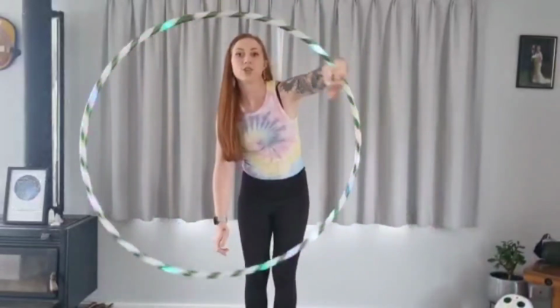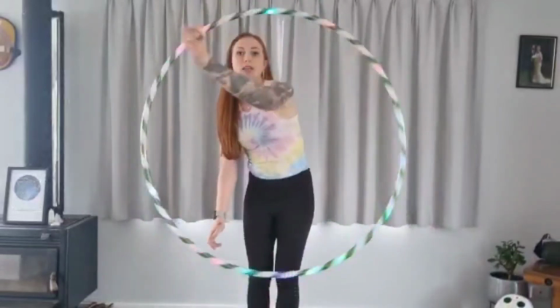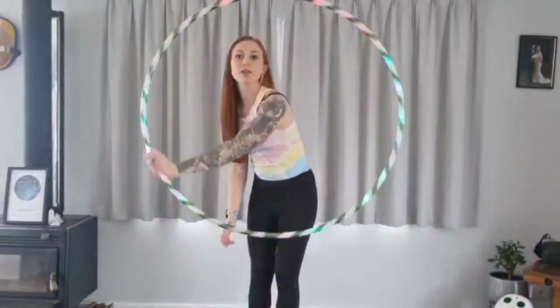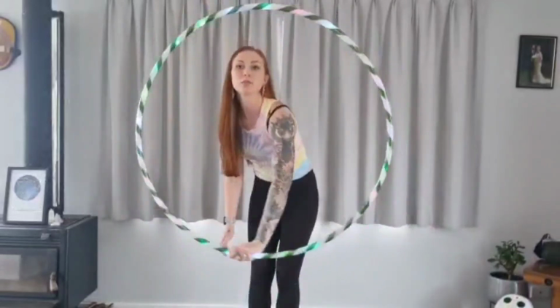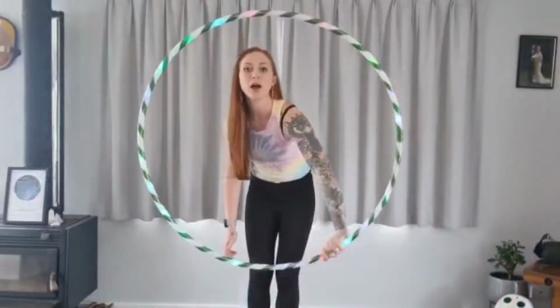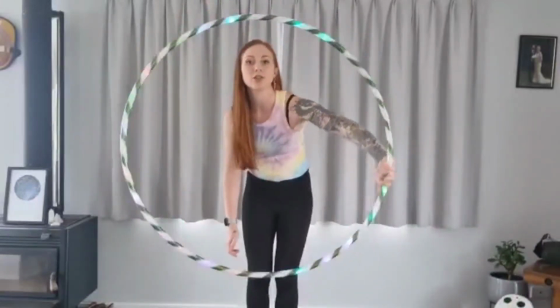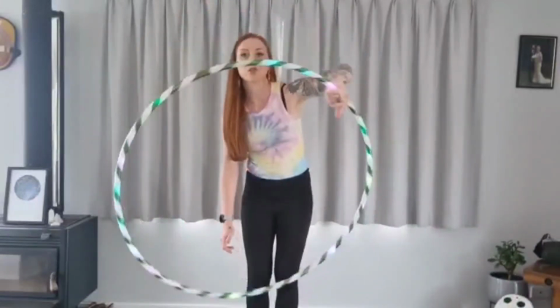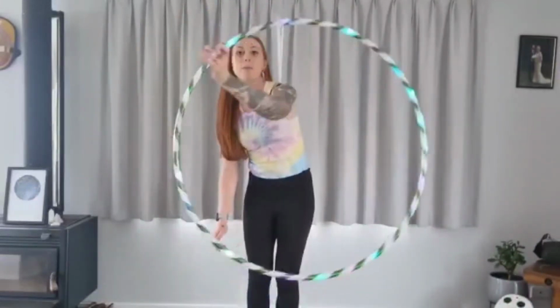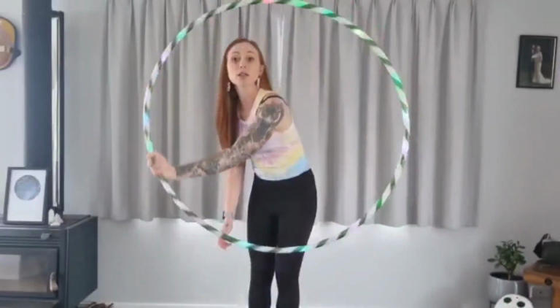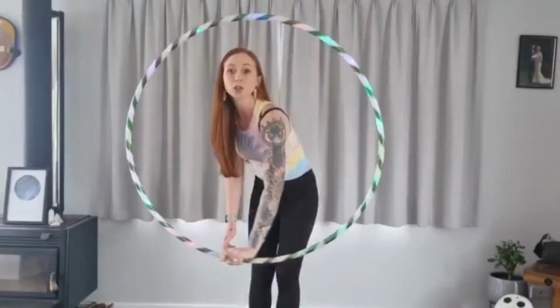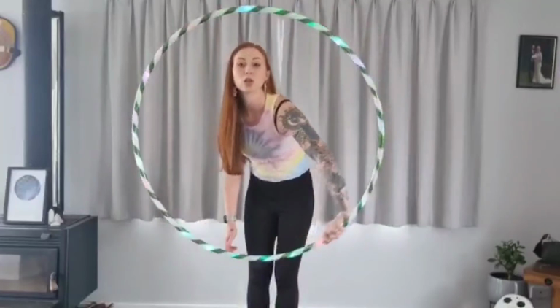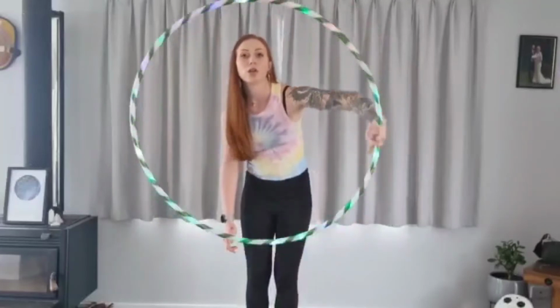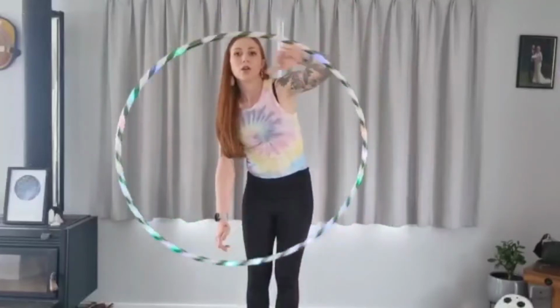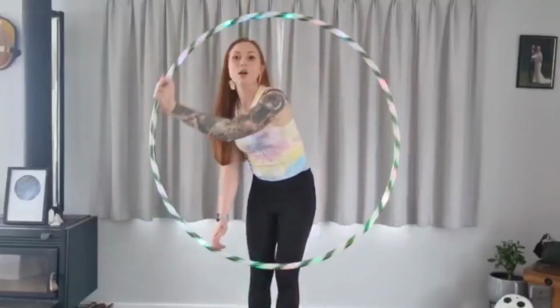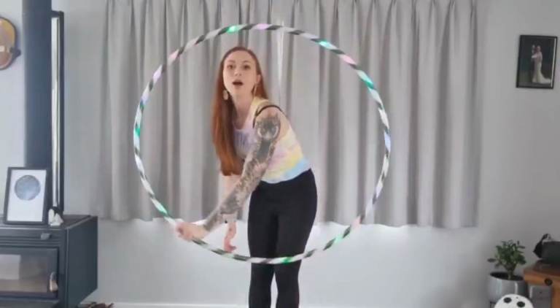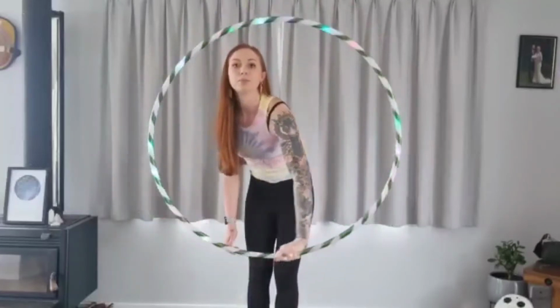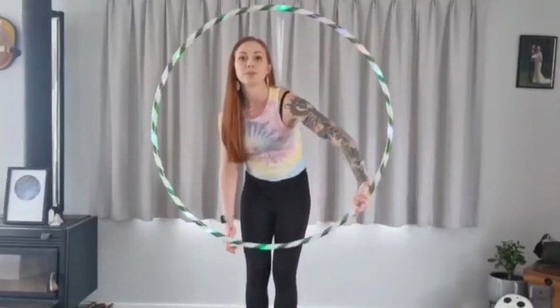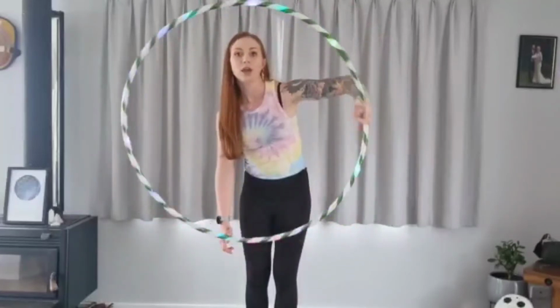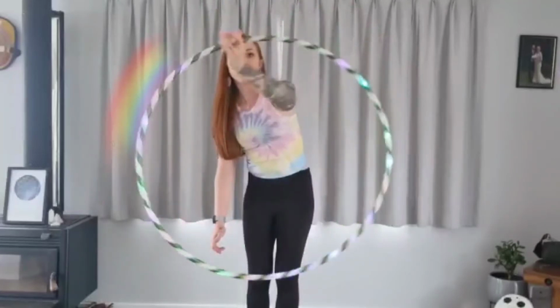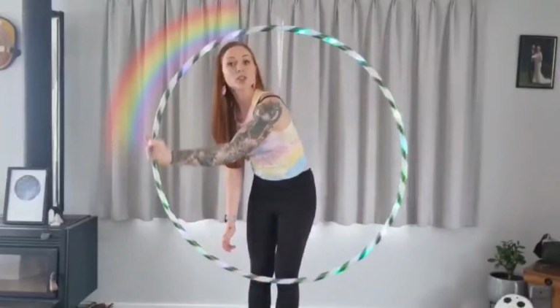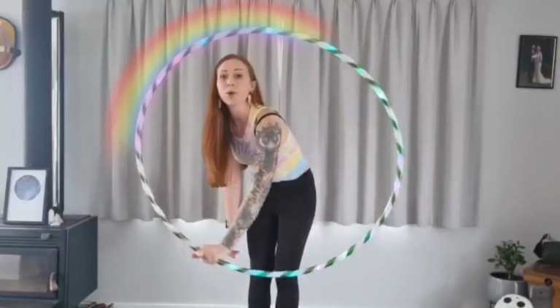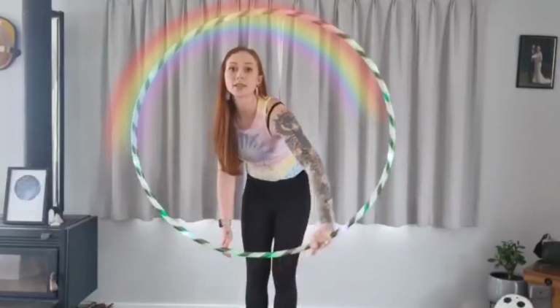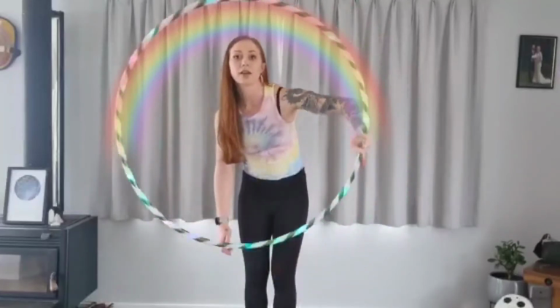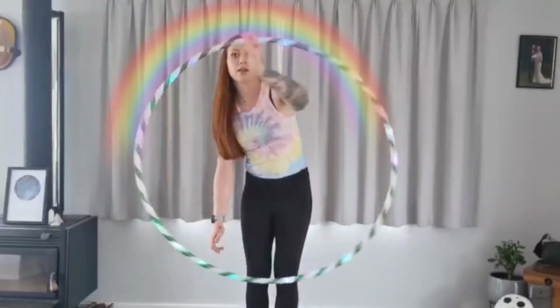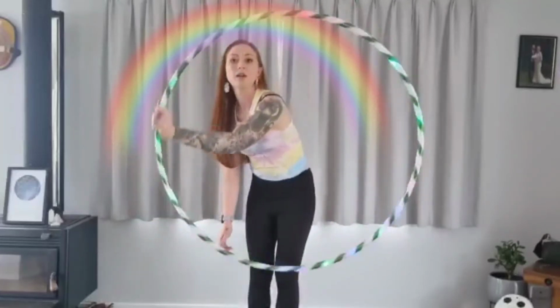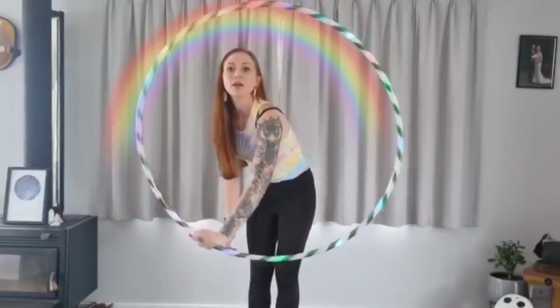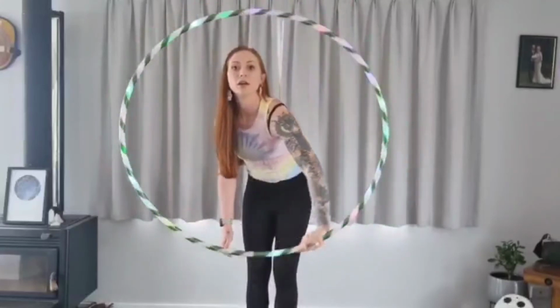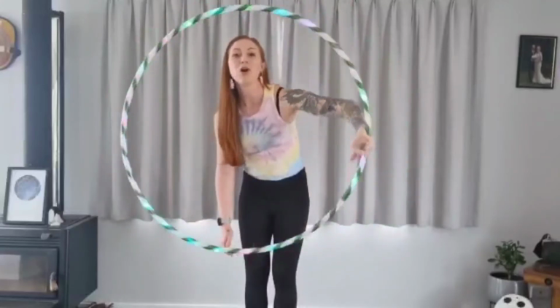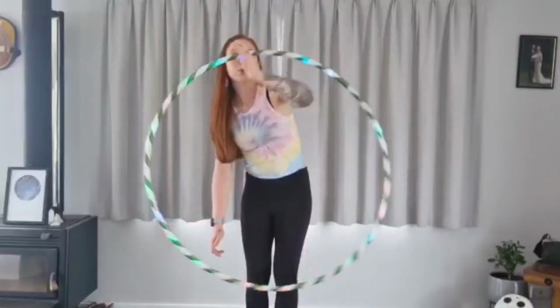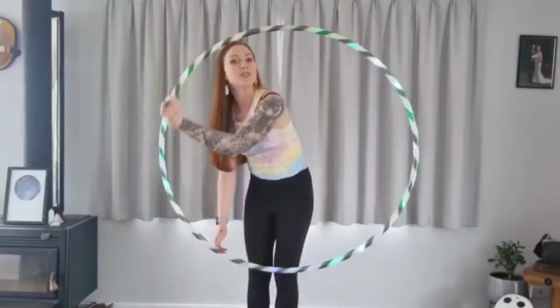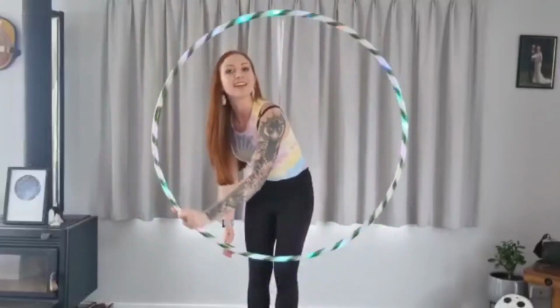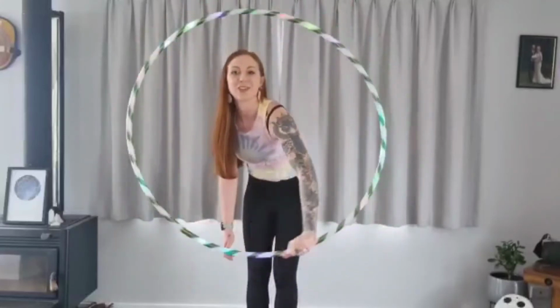As you can see because it's smaller I don't need to move my body as much. And then just keep practicing — your arm will definitely get sore.